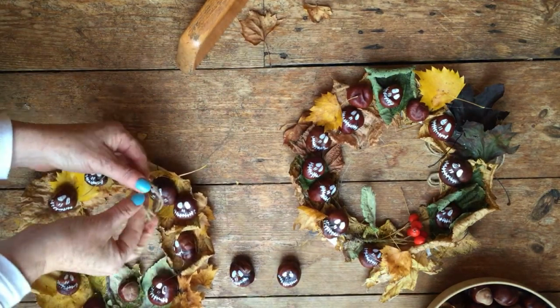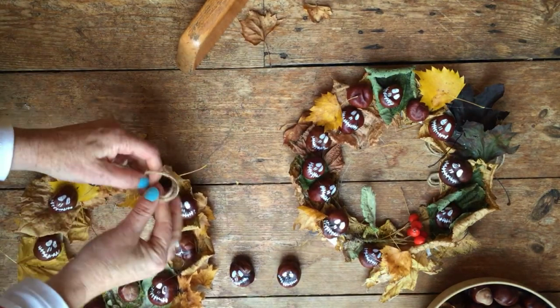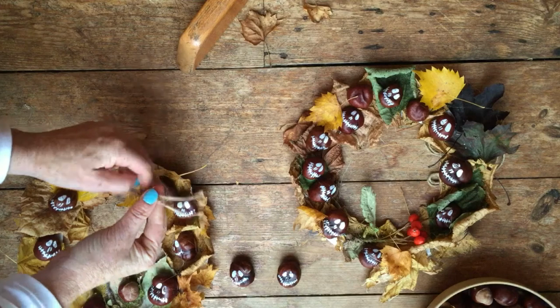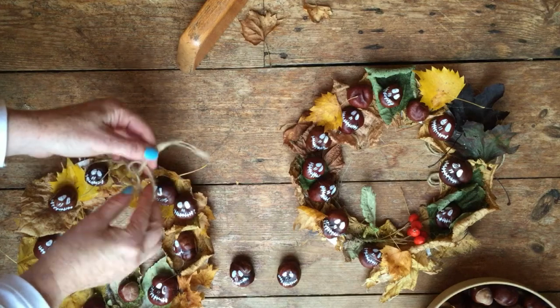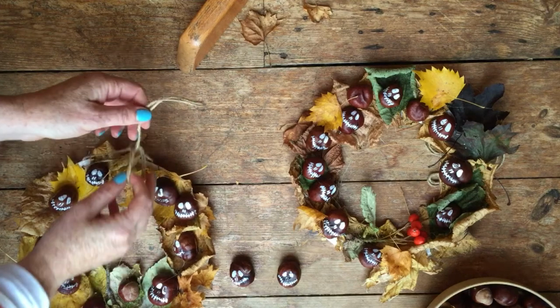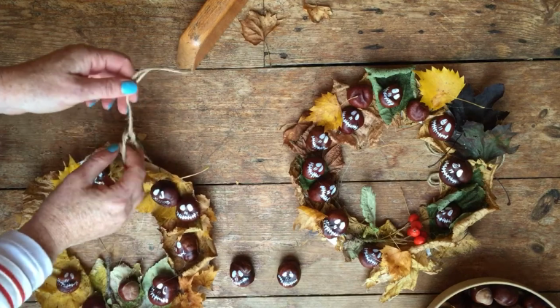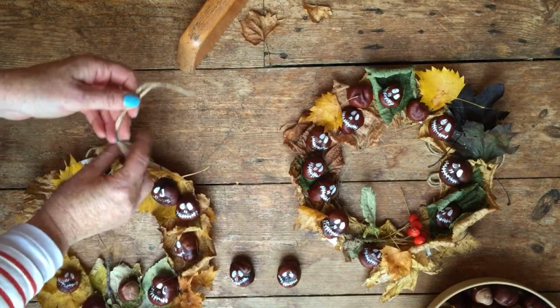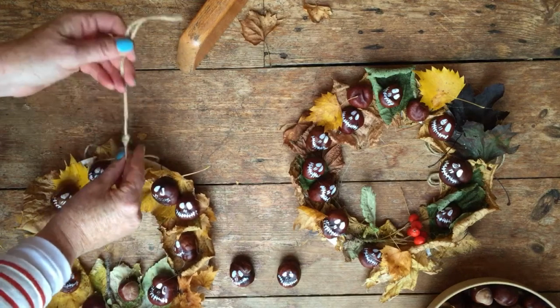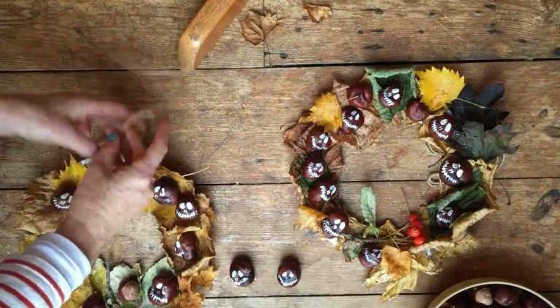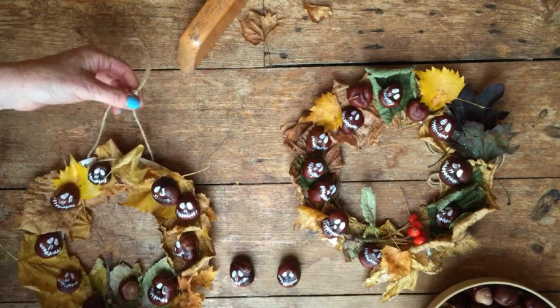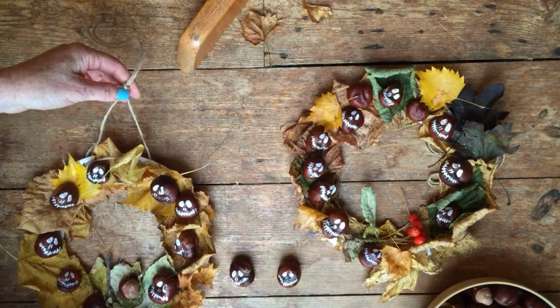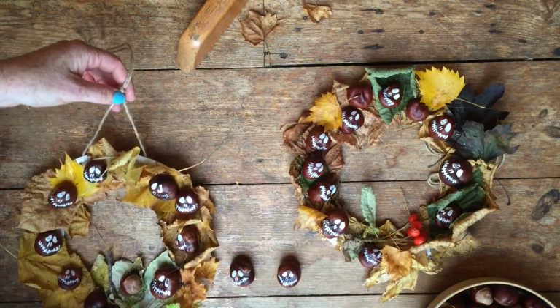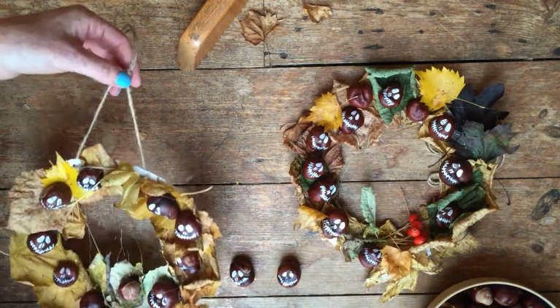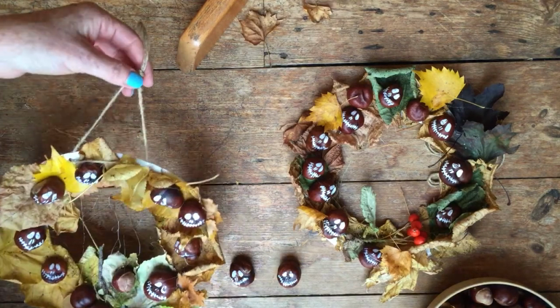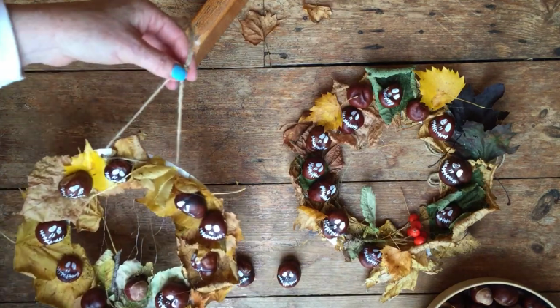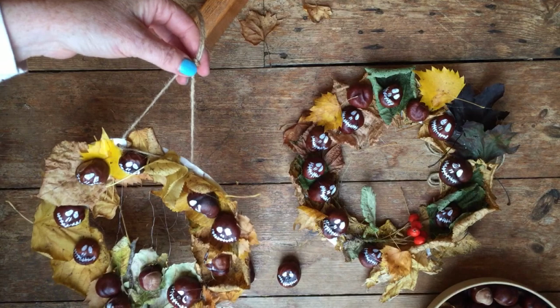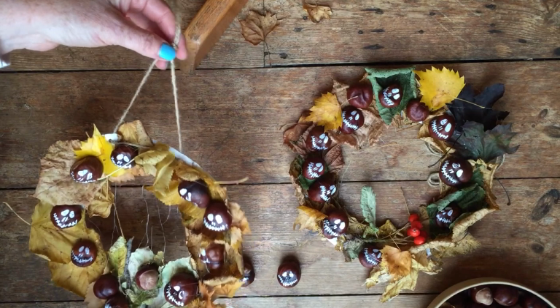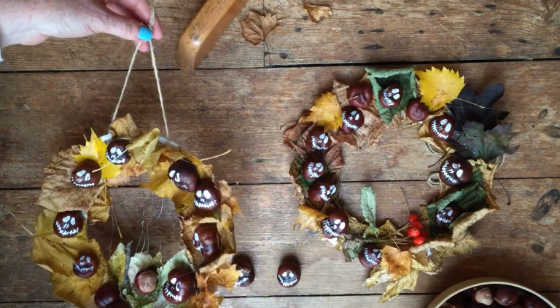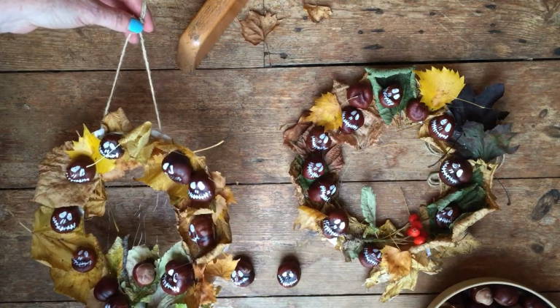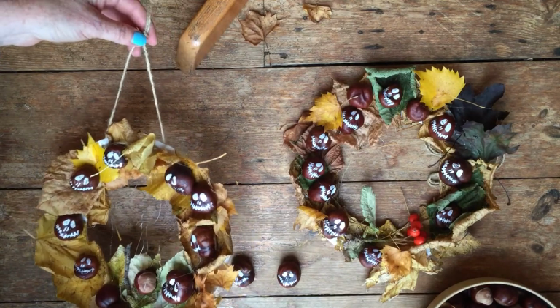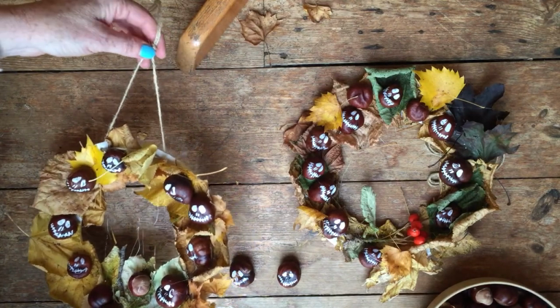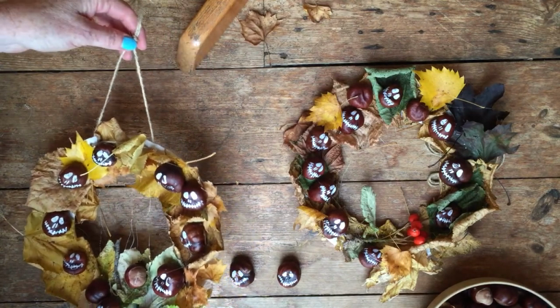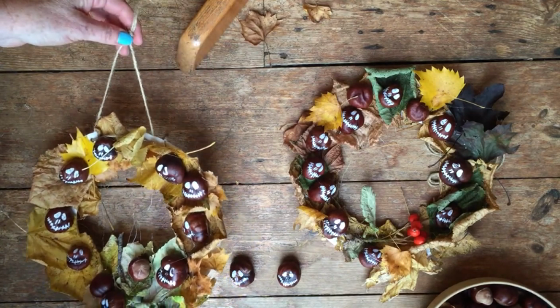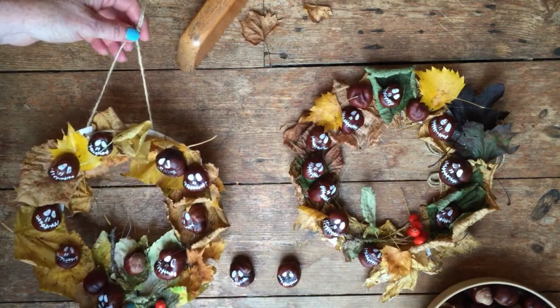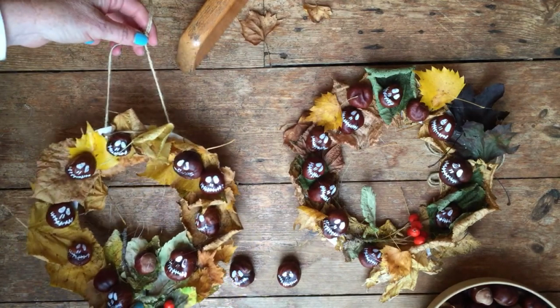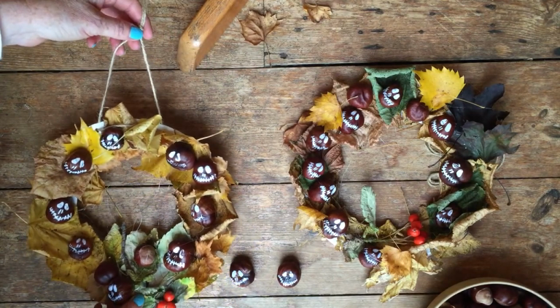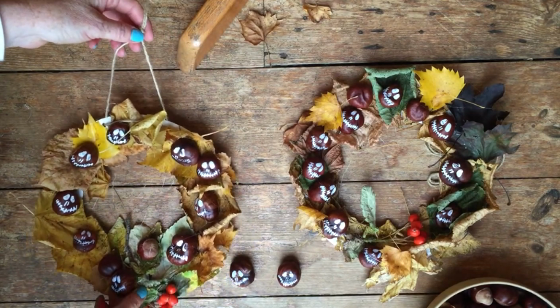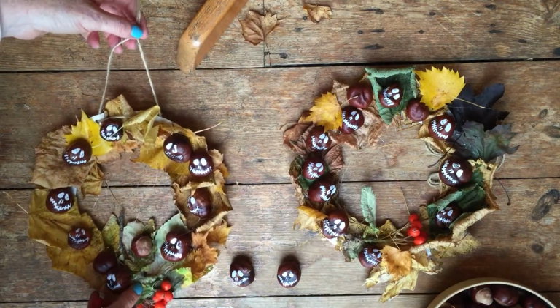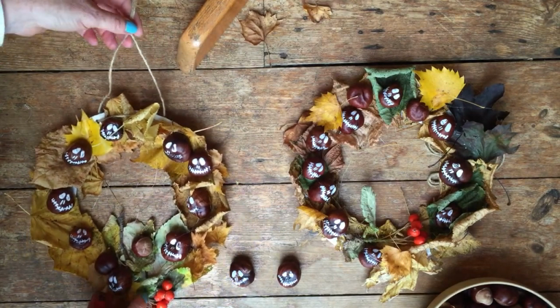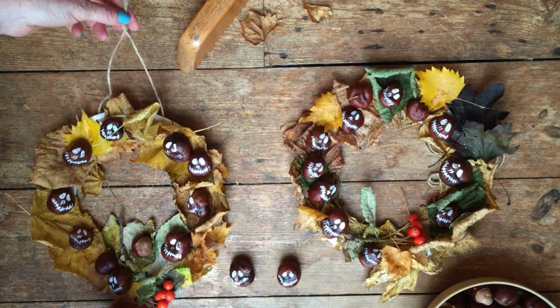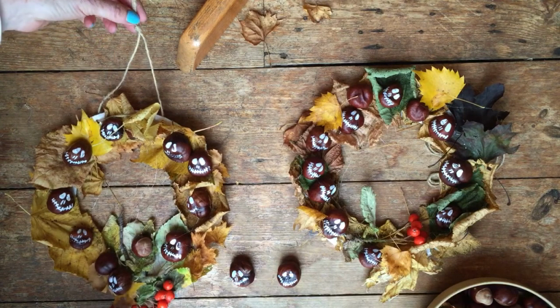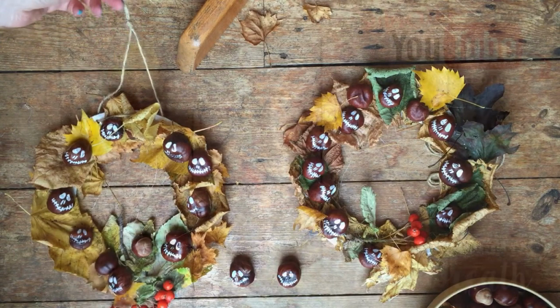What I use is a drawing pin on the top of the door, and then you can just hang it up — and there you go! Please subscribe to Incredibusy for more fun things like this. Thanks for watching, bye!